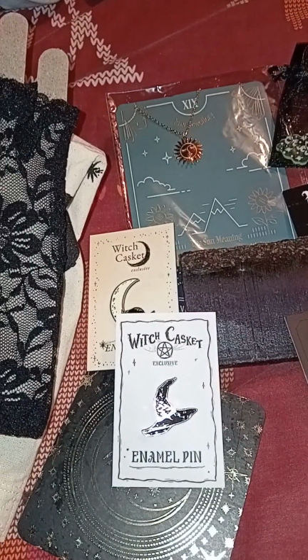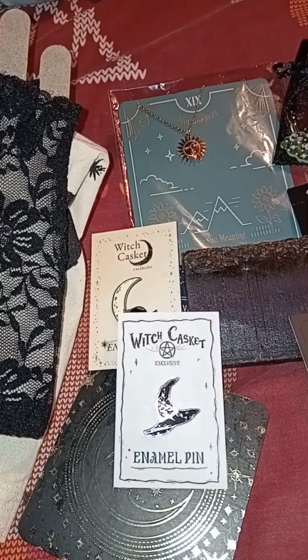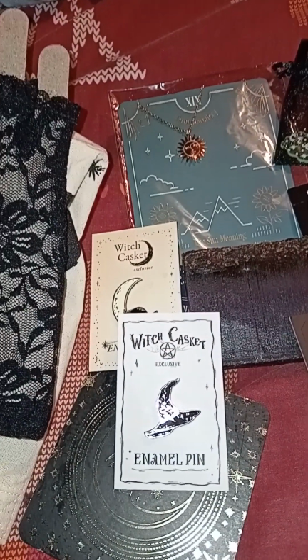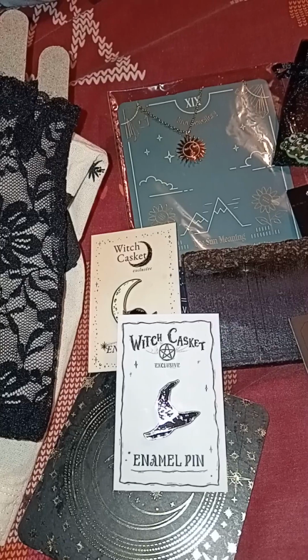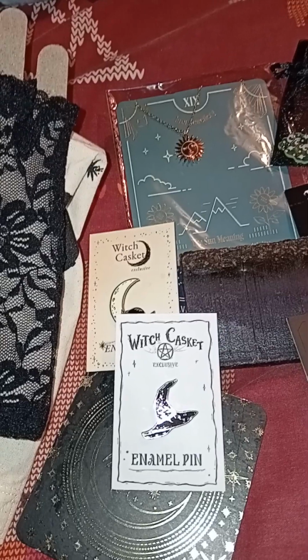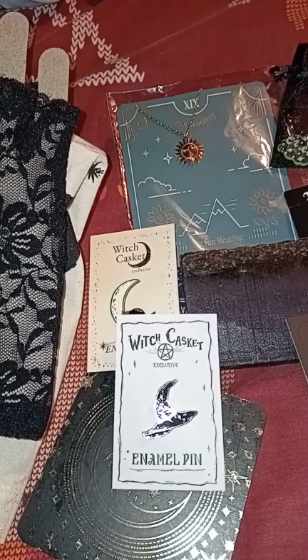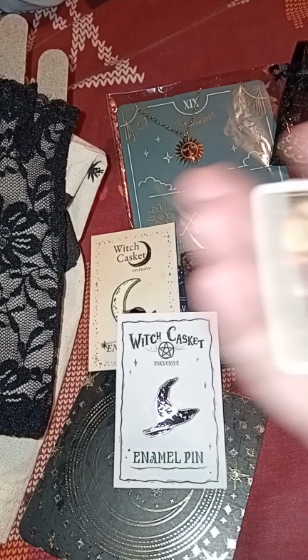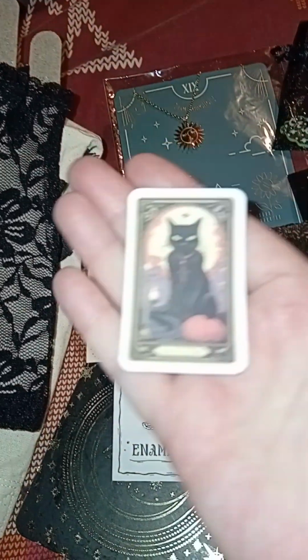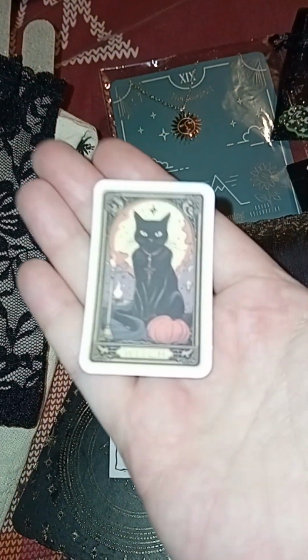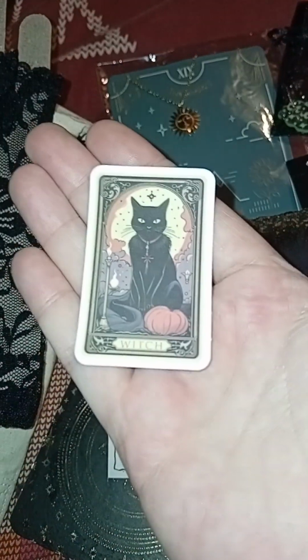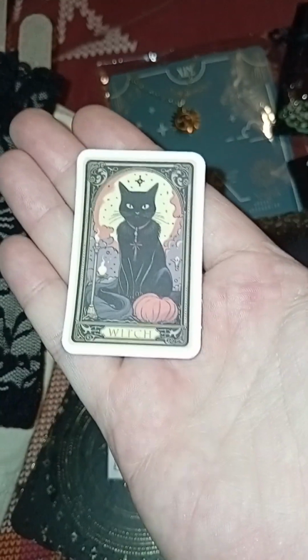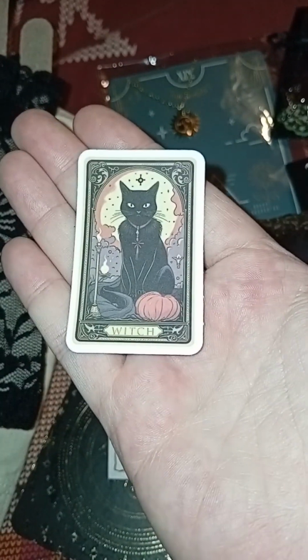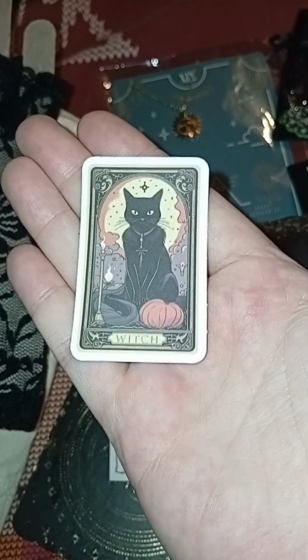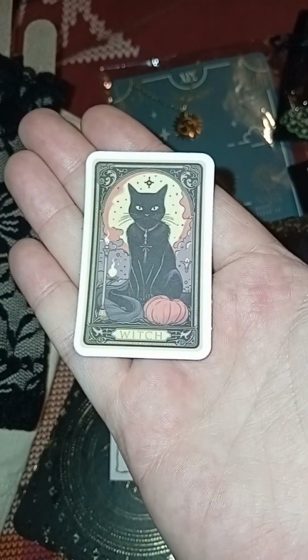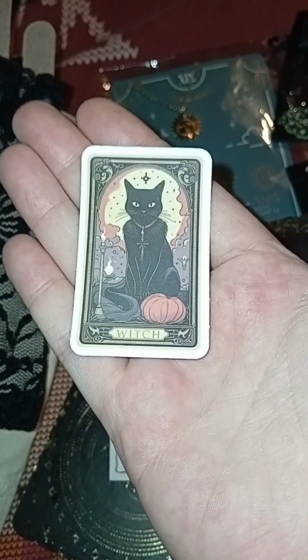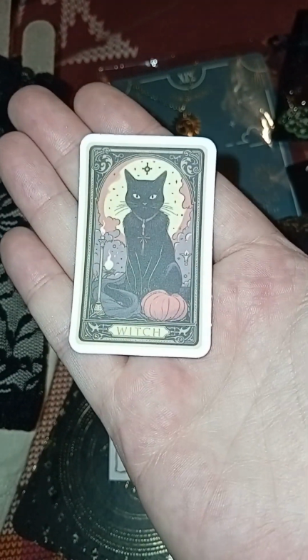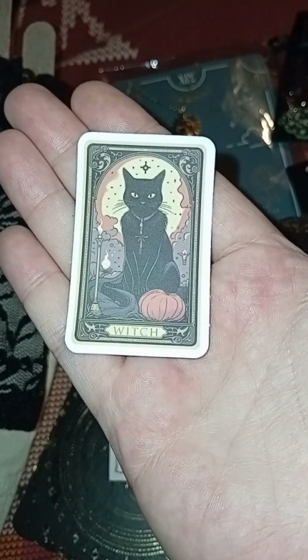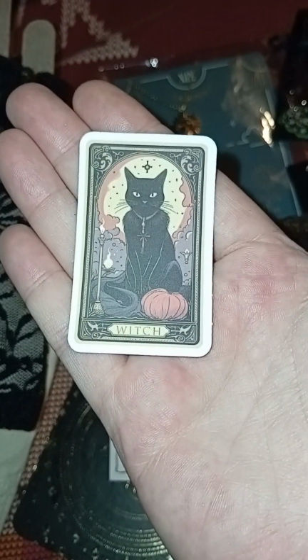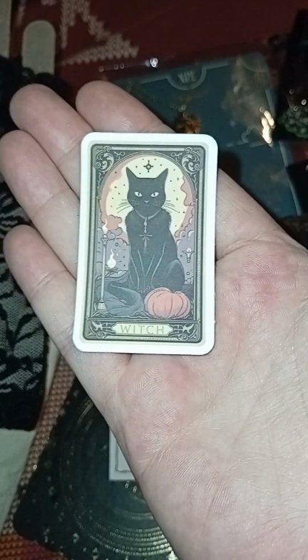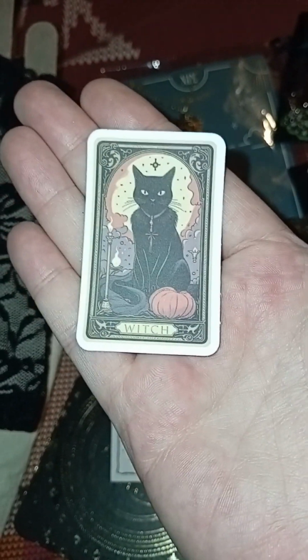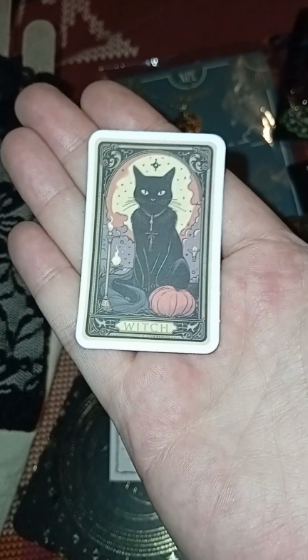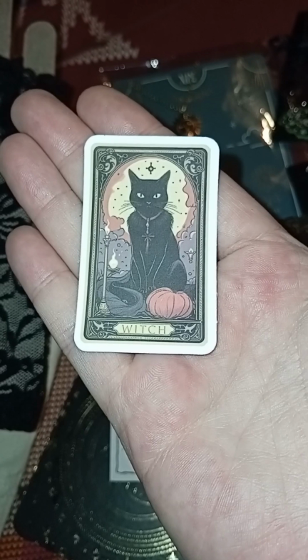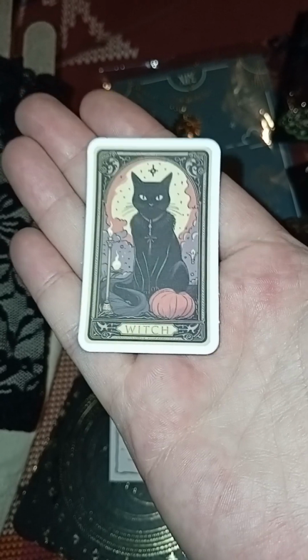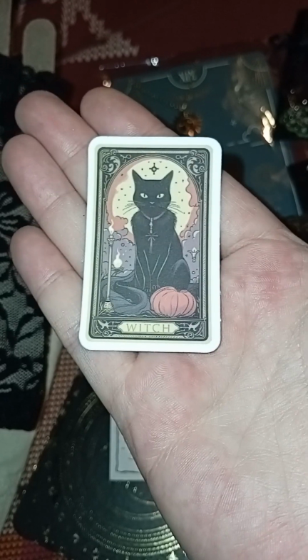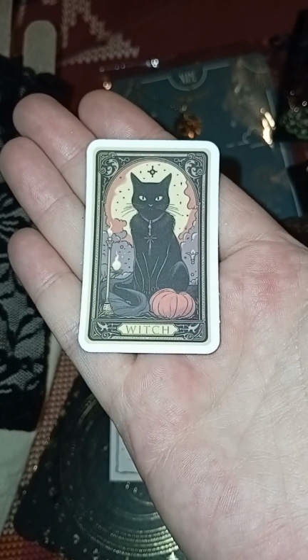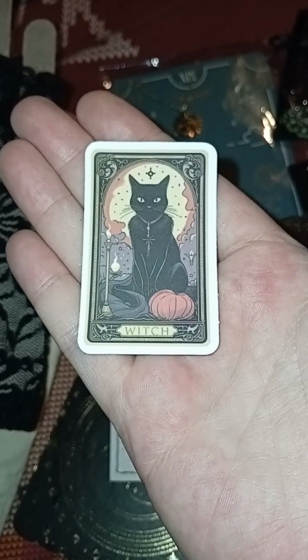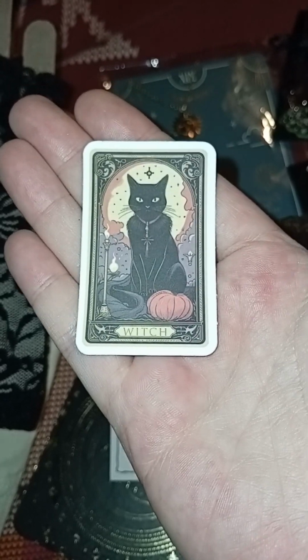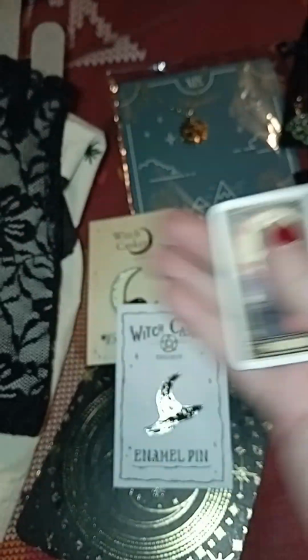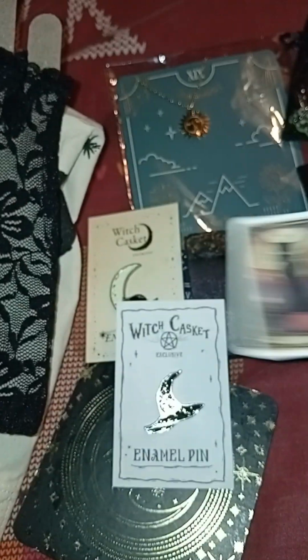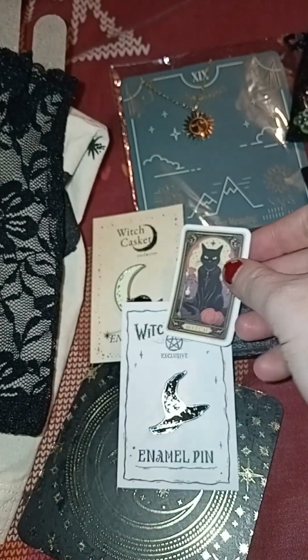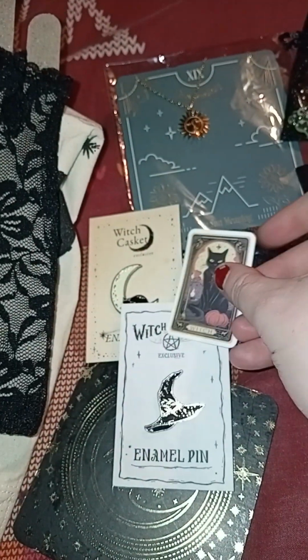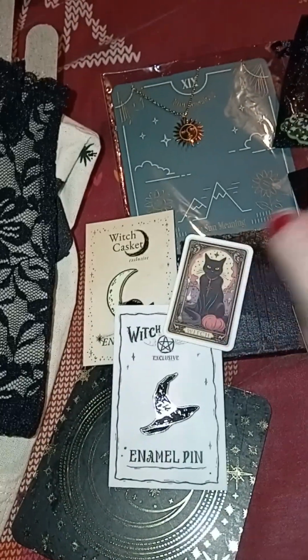And we've got a sticker — a little cat that says 'Witch' on it. Again, the little one — I love that, I reckon she'll love that.